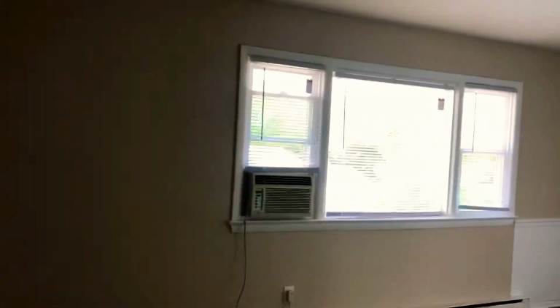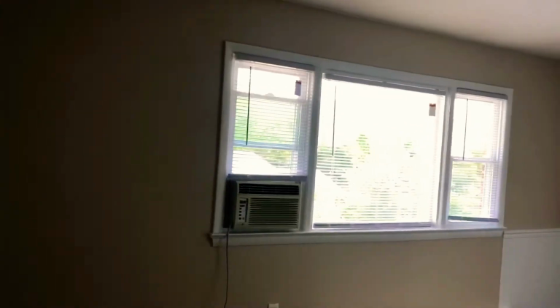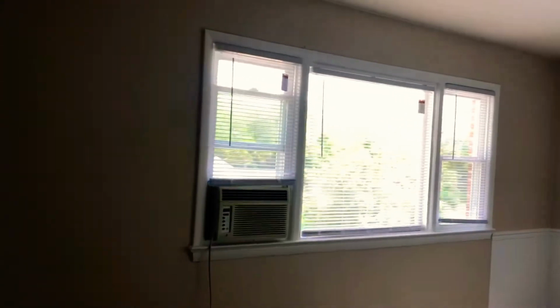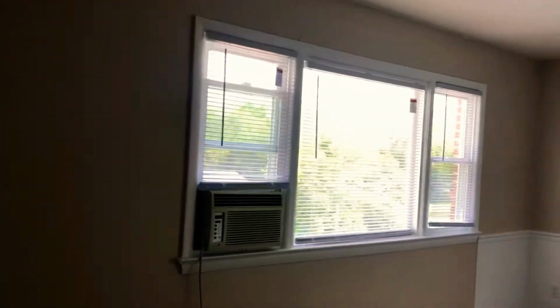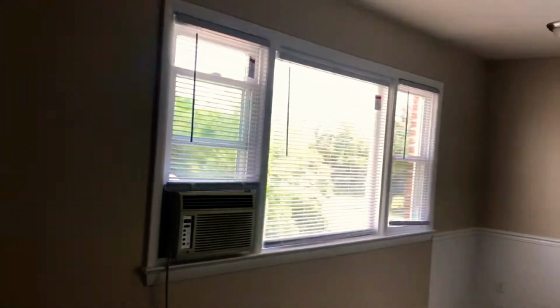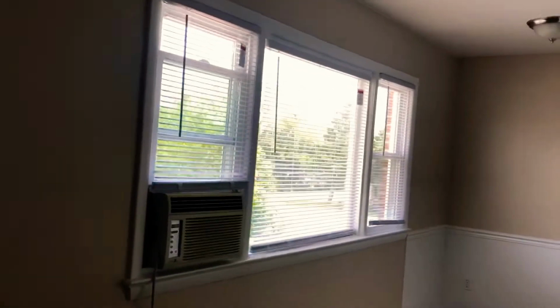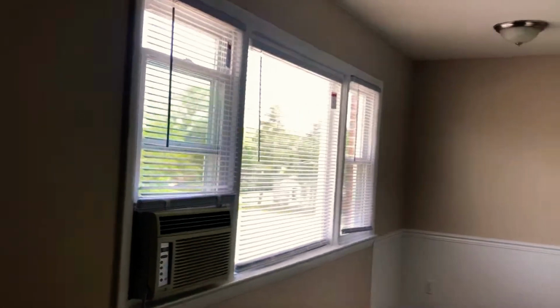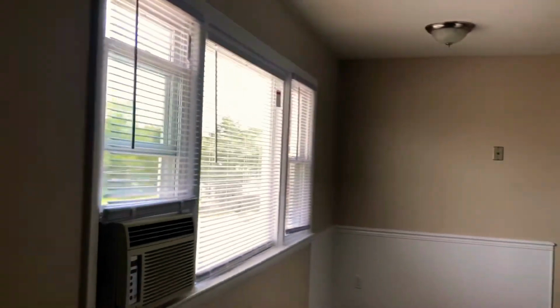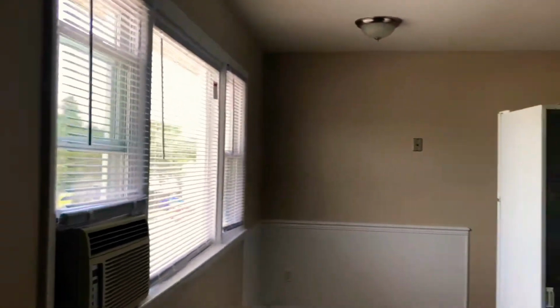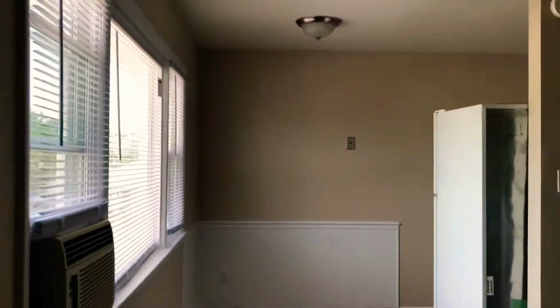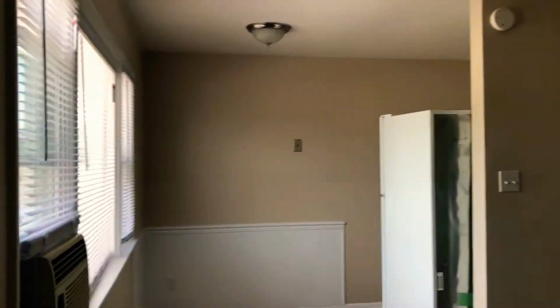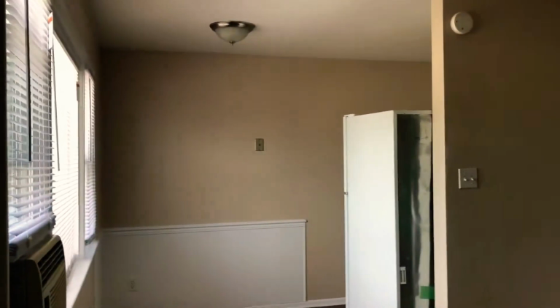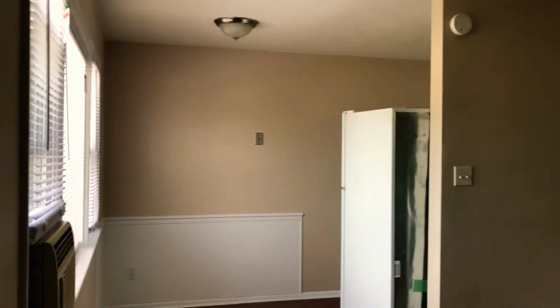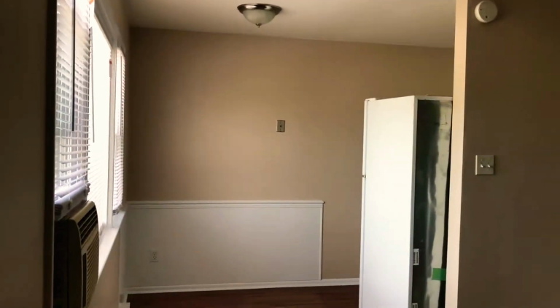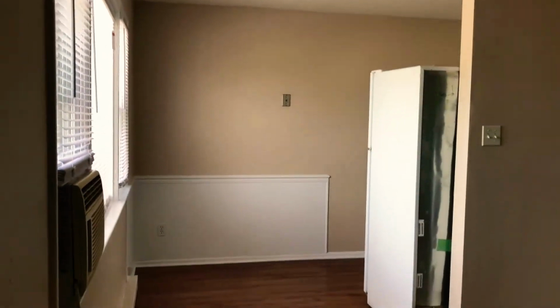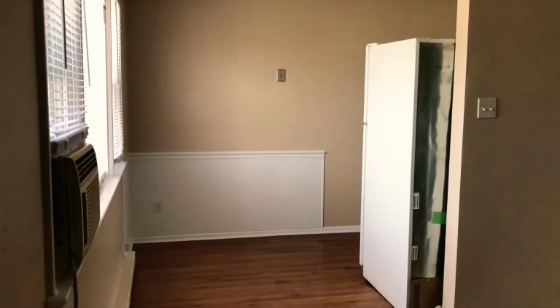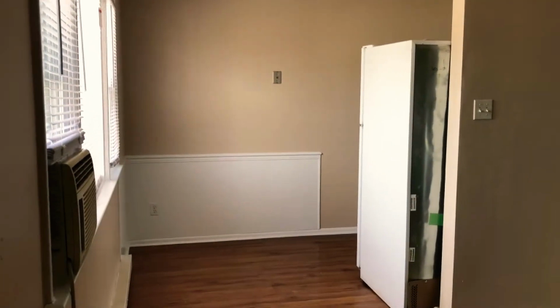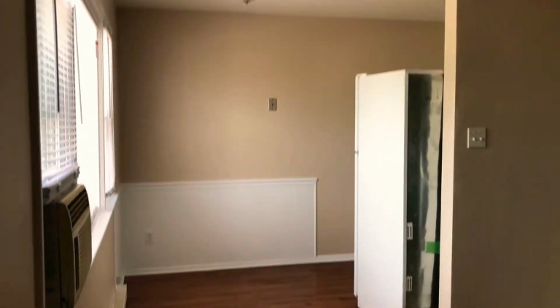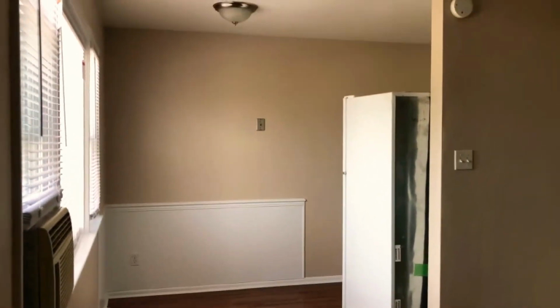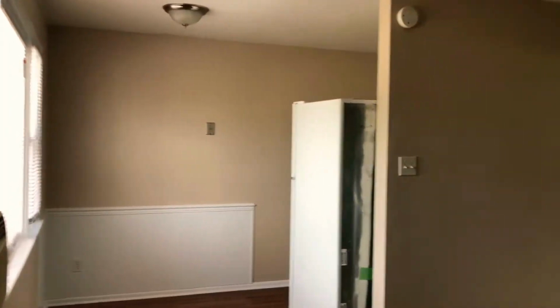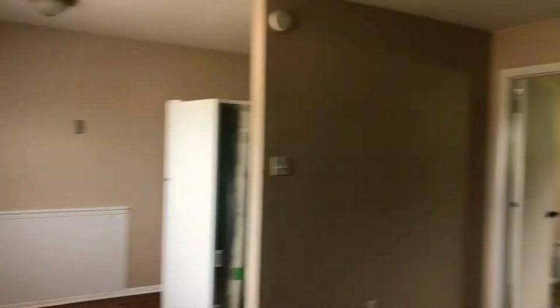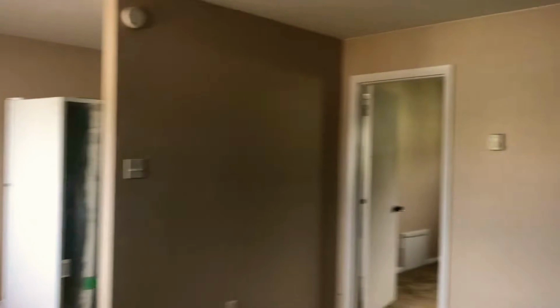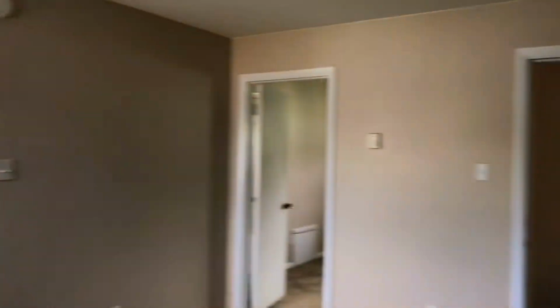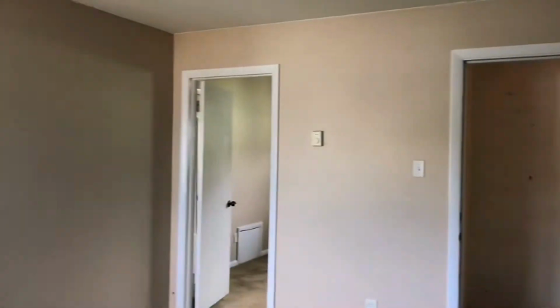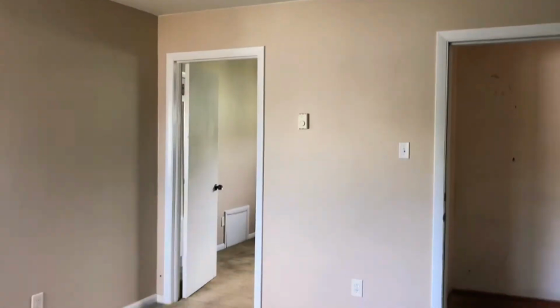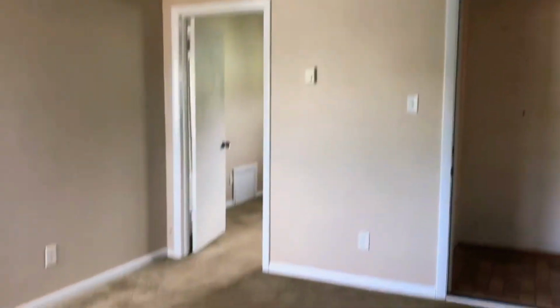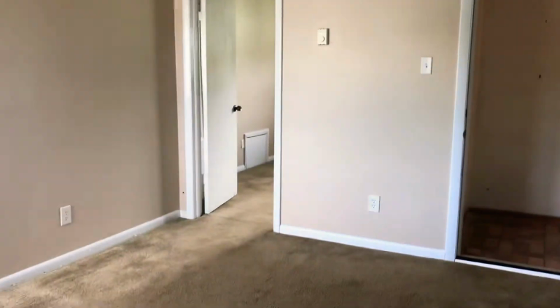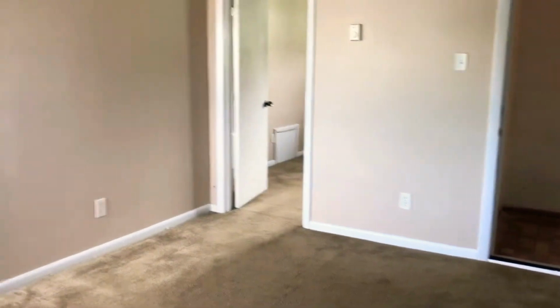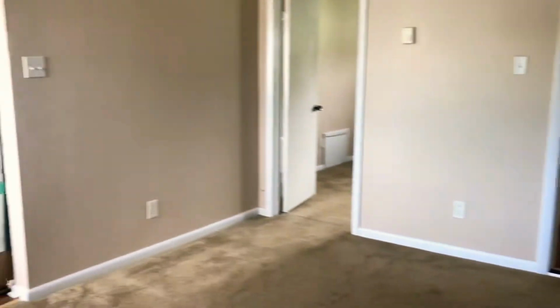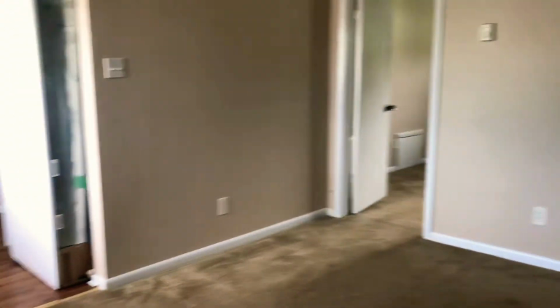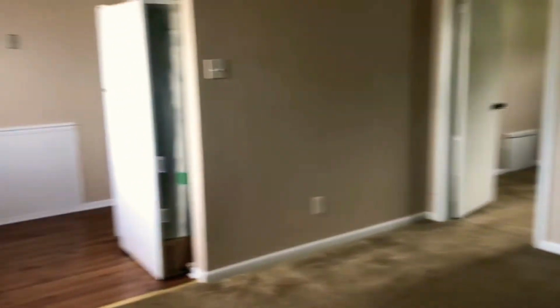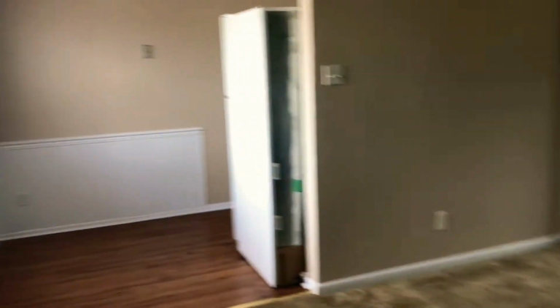Walk in, it's nice and bright. I just put brand new windows in this entire building. We have two-tone paint — looks so much nicer than all white.